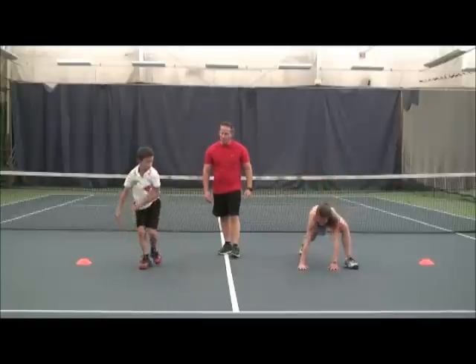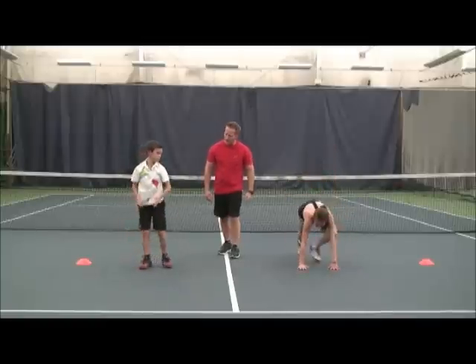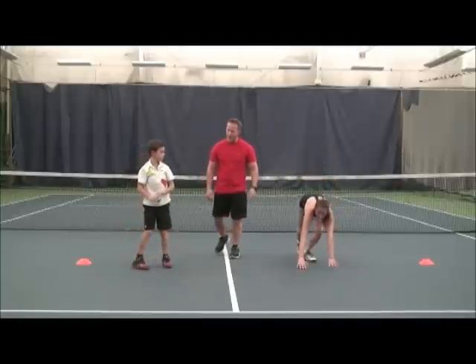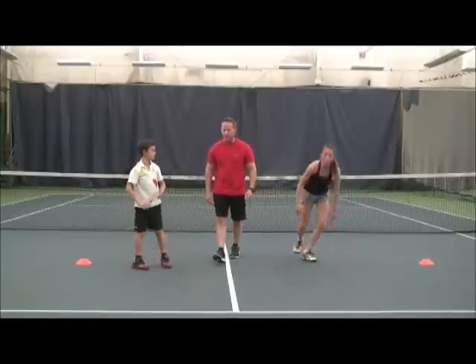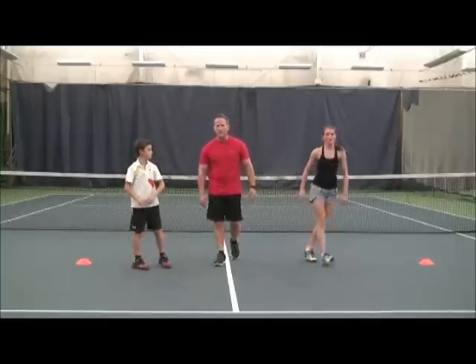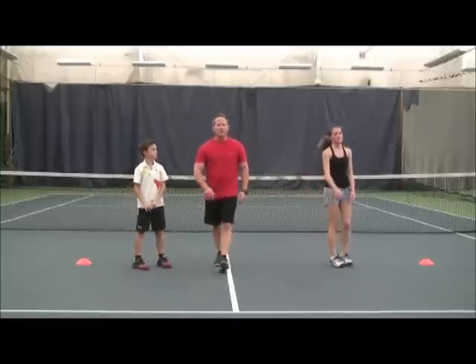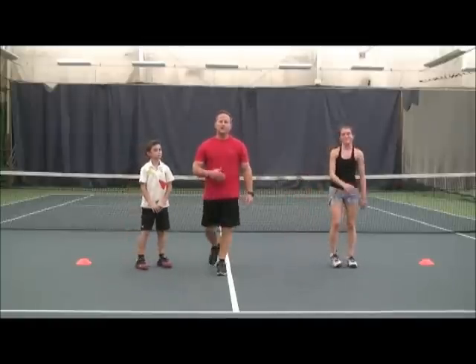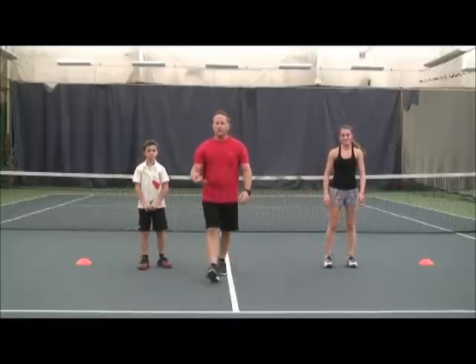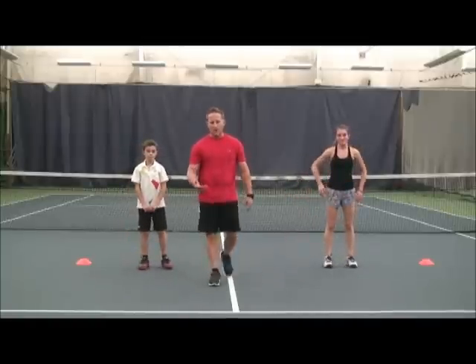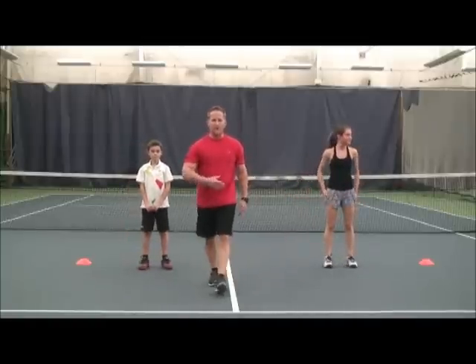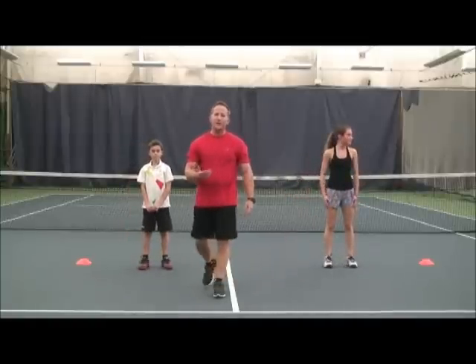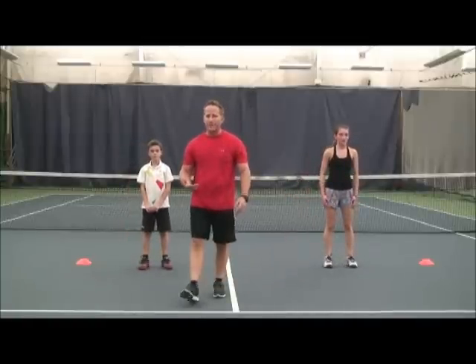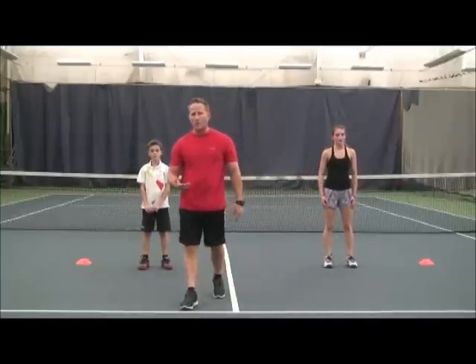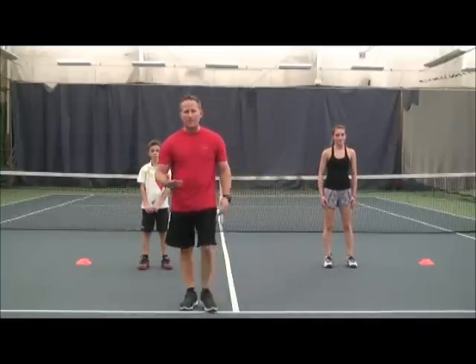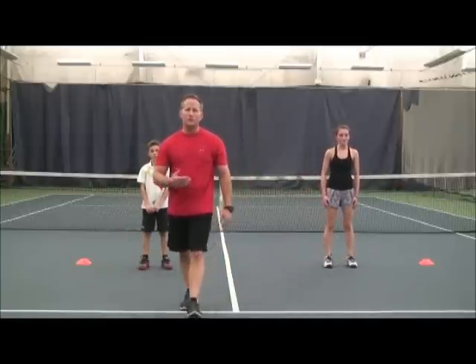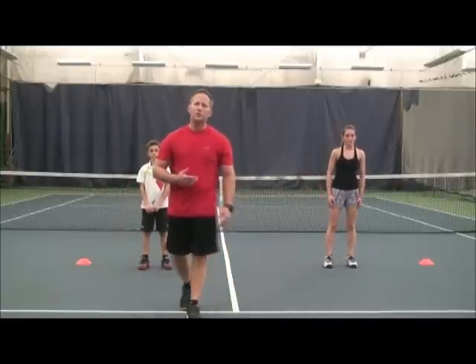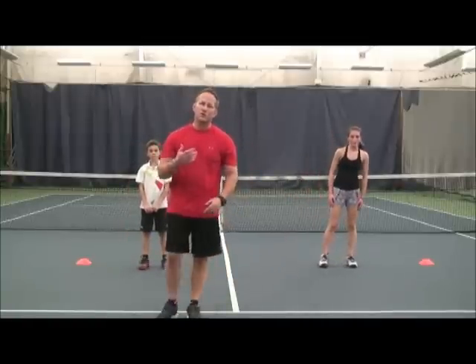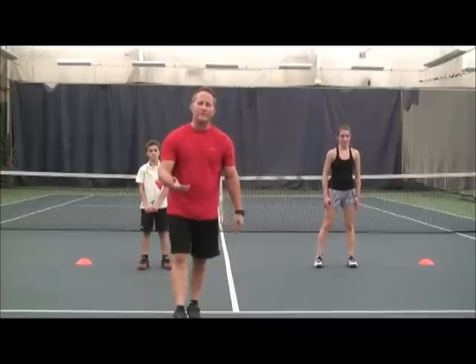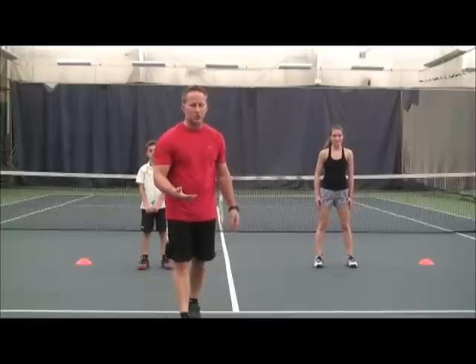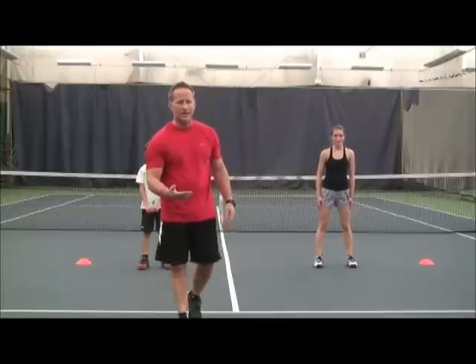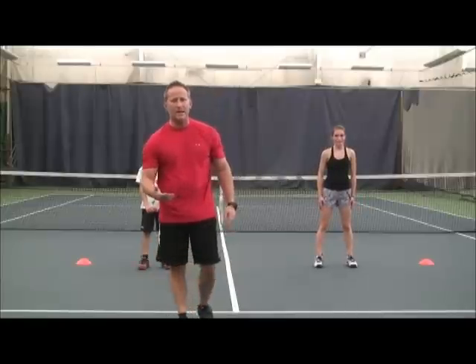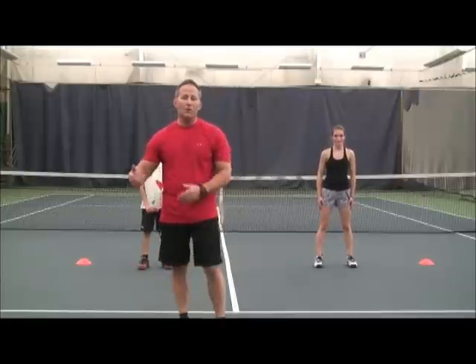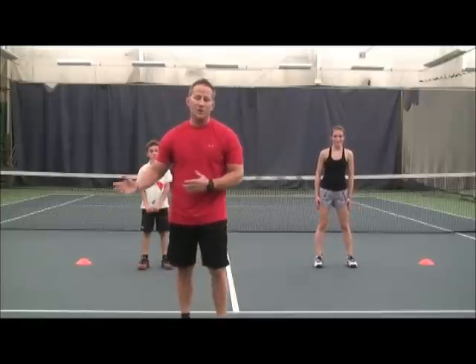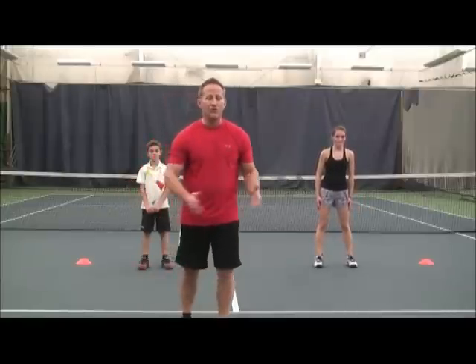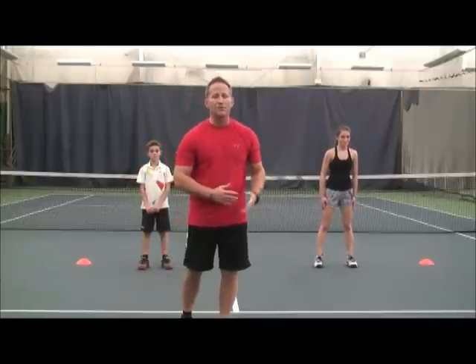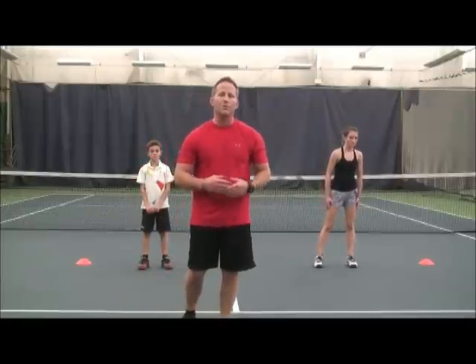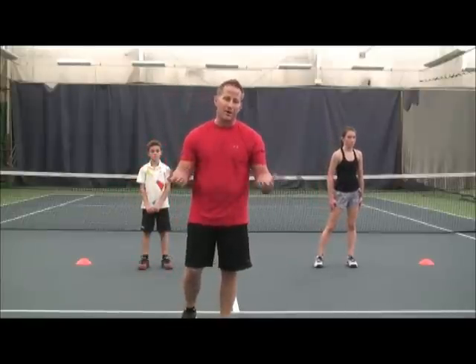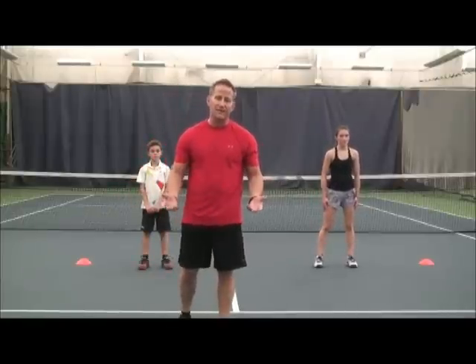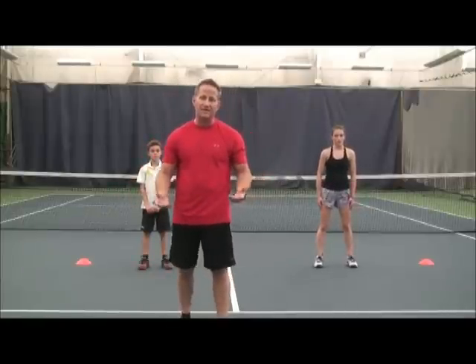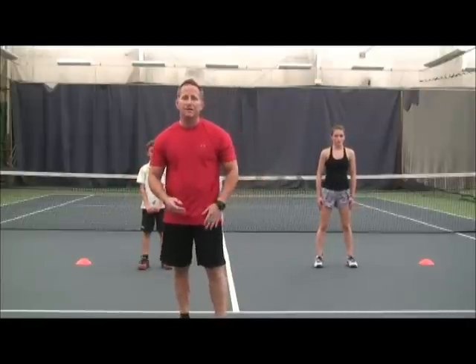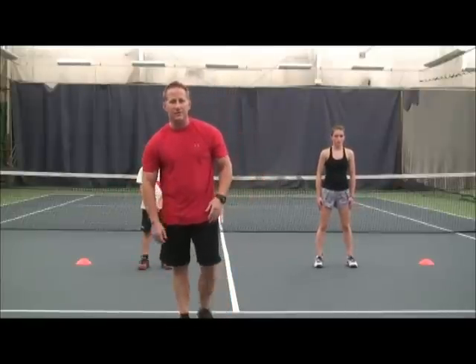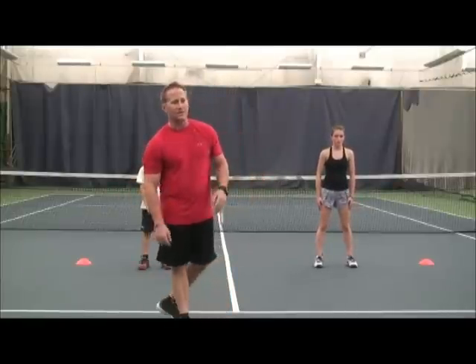Well done, guys. Thank you. This is the first part of our dynamic warm-up. Part two, we'll start demonstrating how we start moving on the court preparing for tennis. Thank you very much.